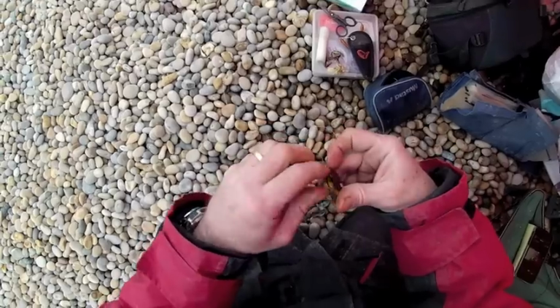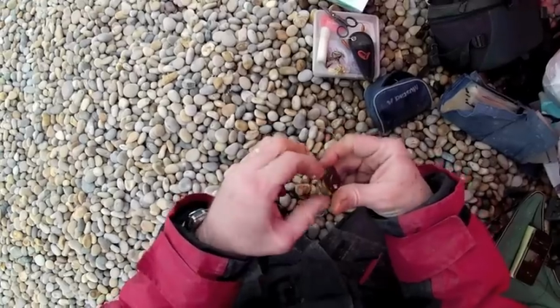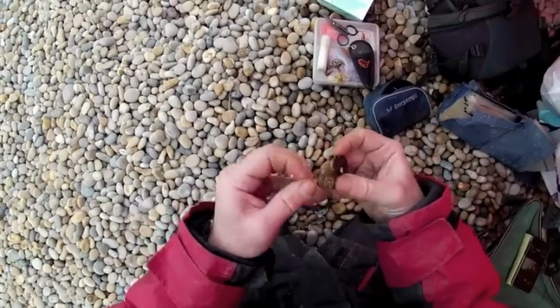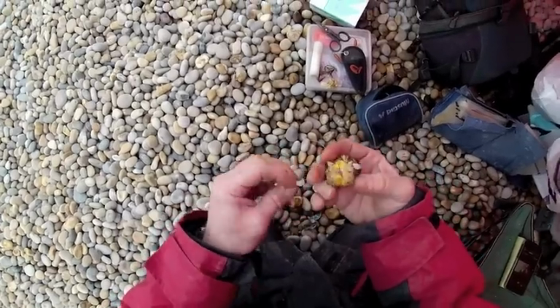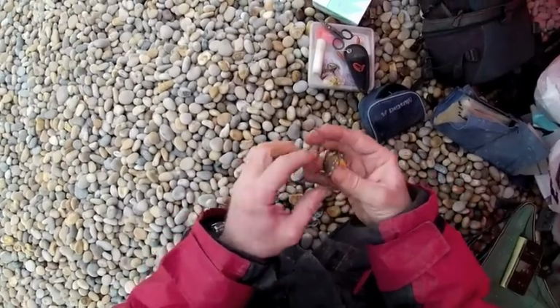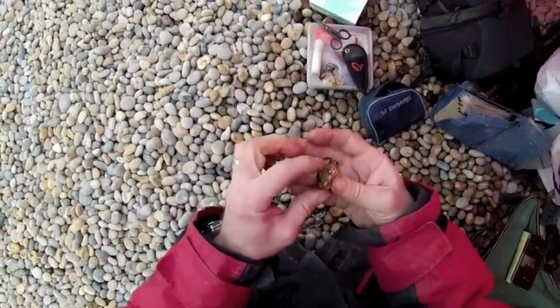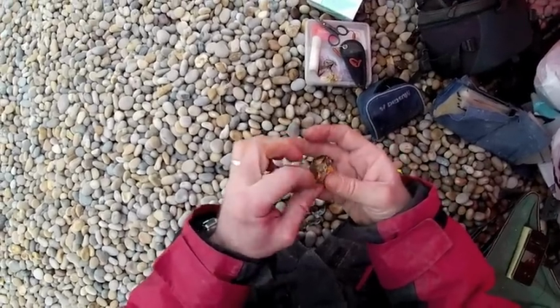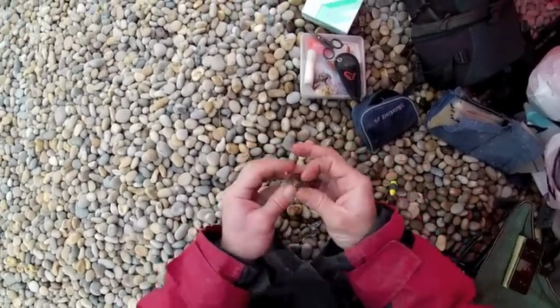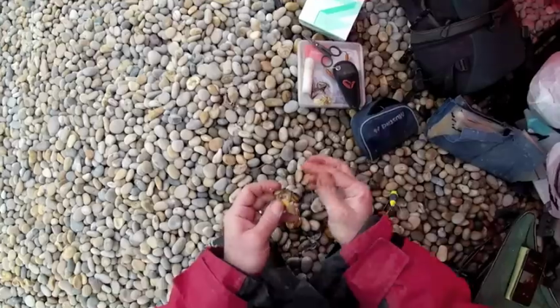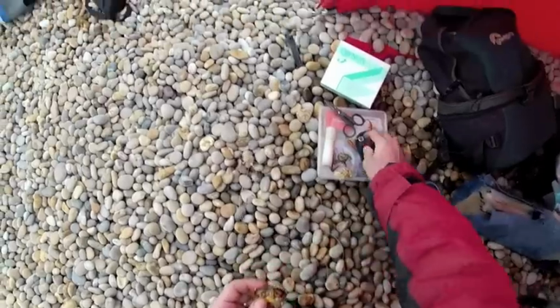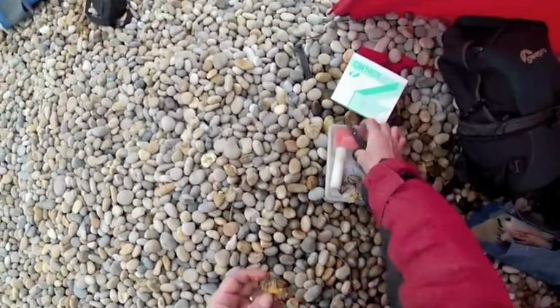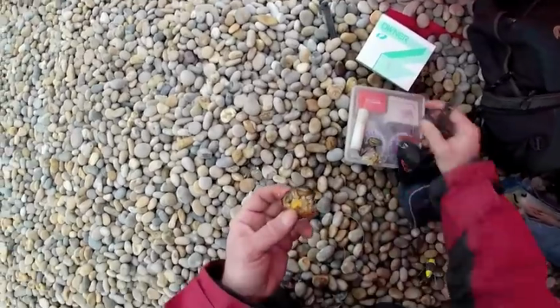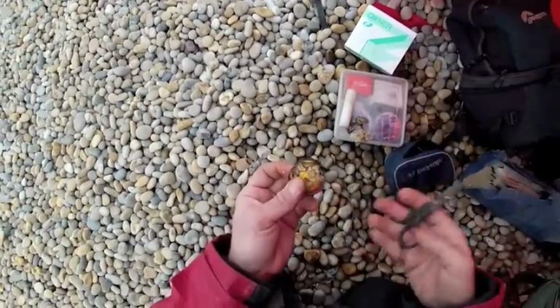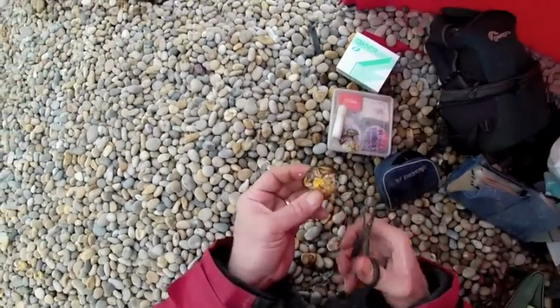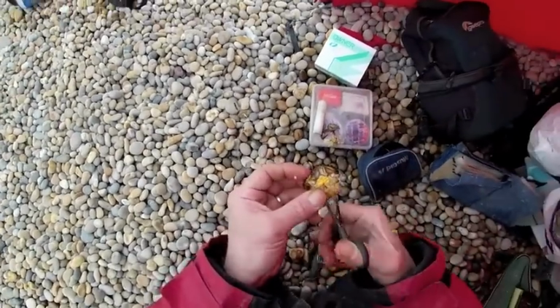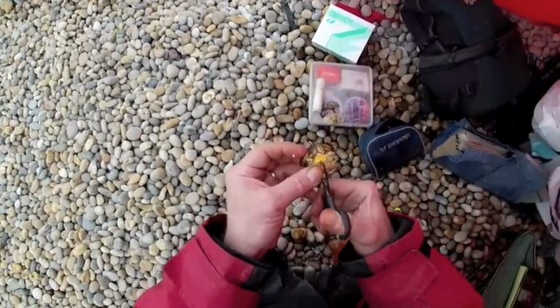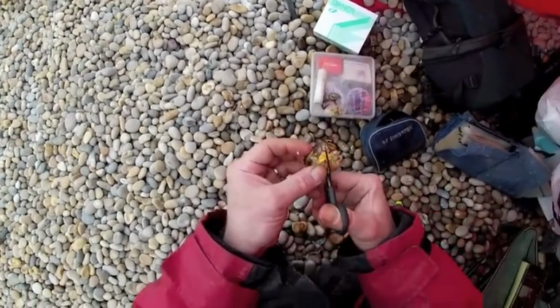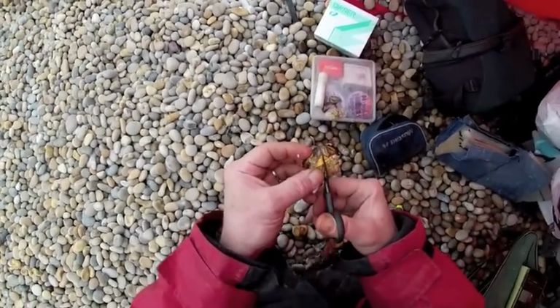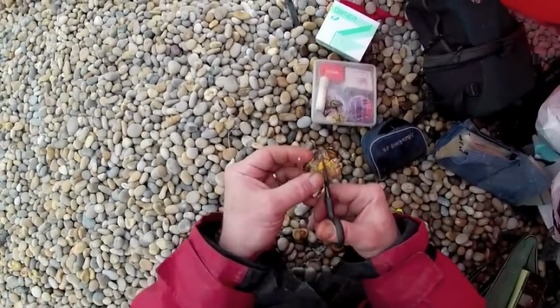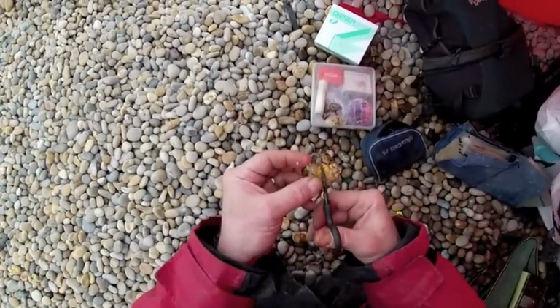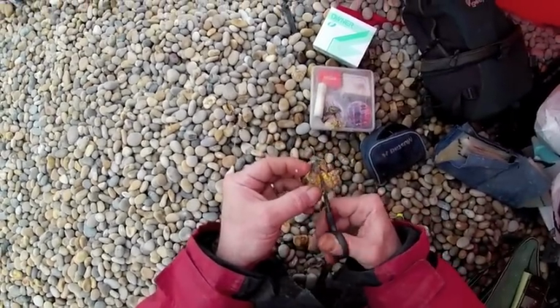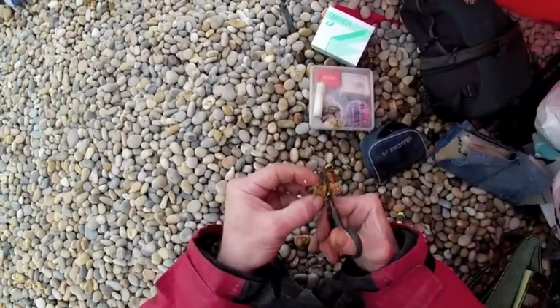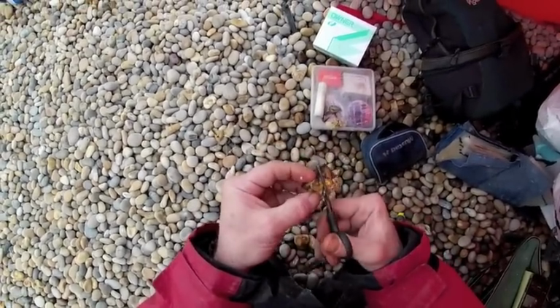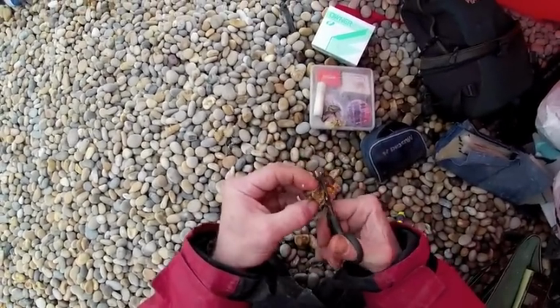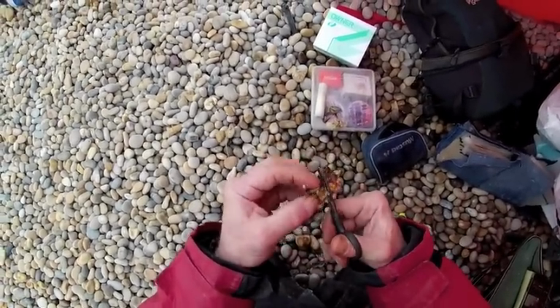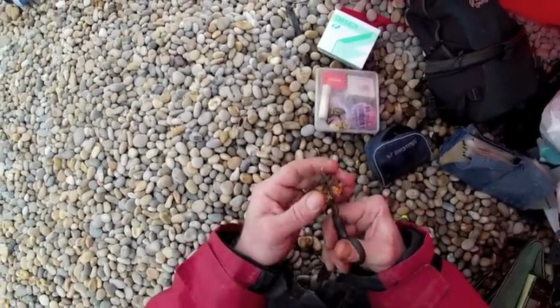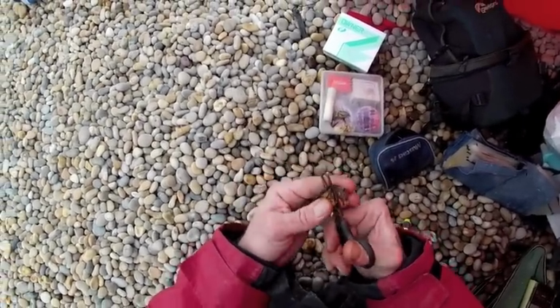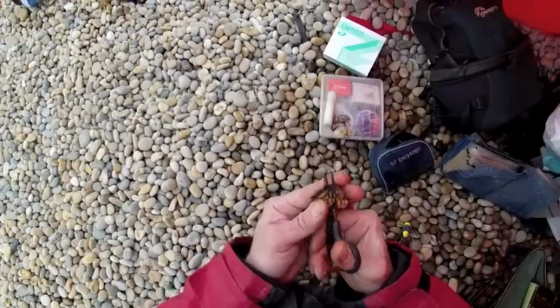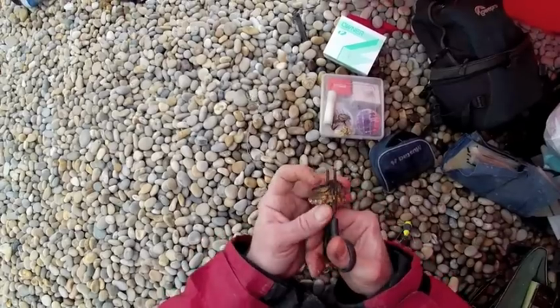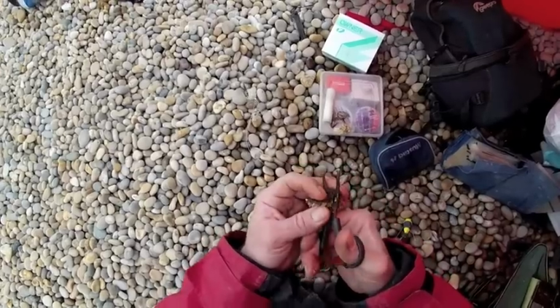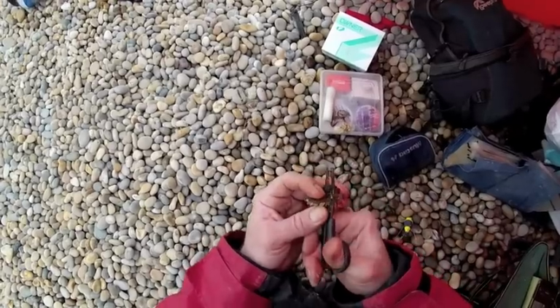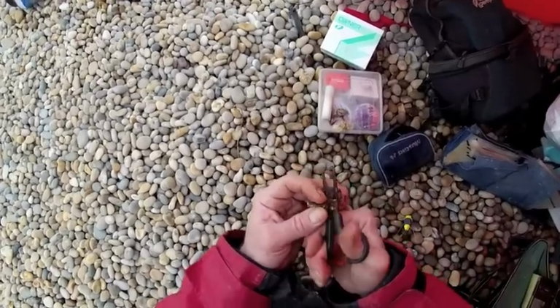Once you're happy you've got all the bits of shell off, take your scissors and cut the crab. I normally start from the back of the crab to the front of the crab and you've got two nice equal sections.